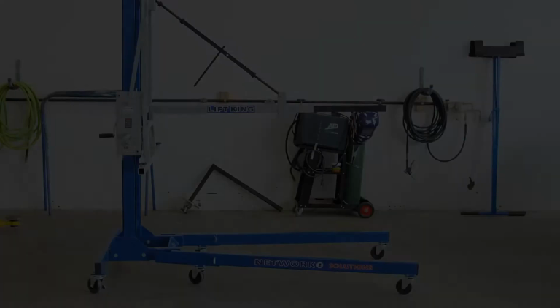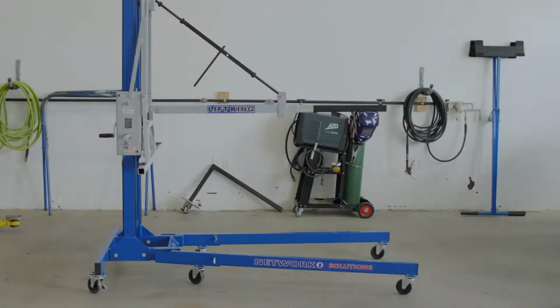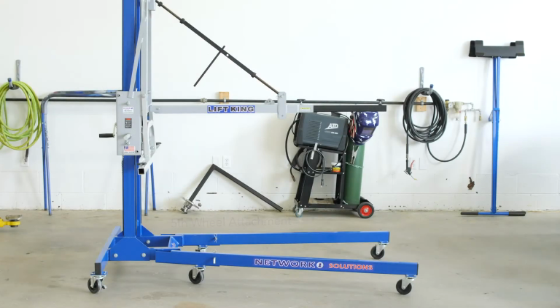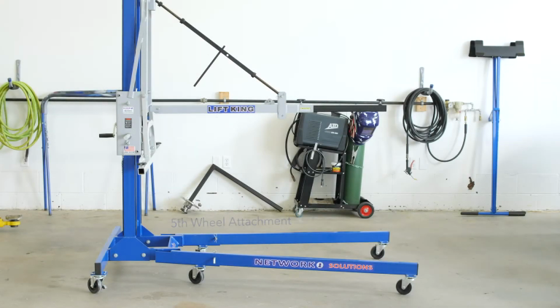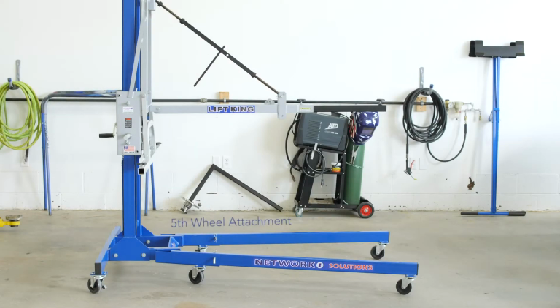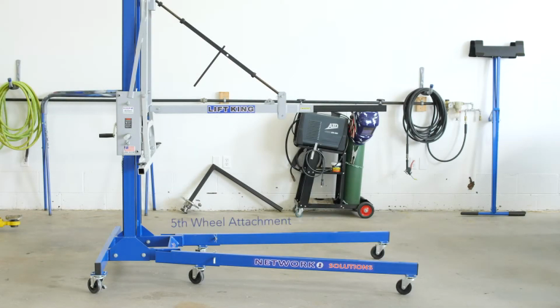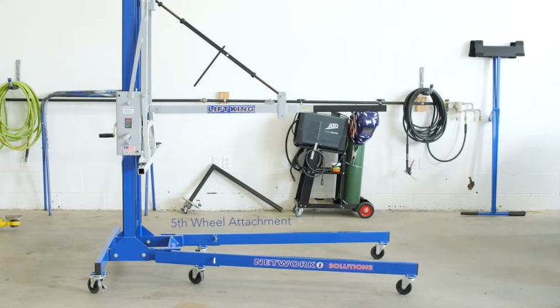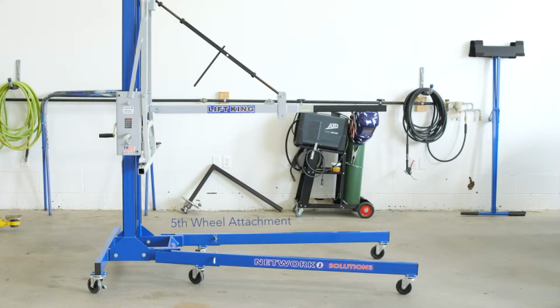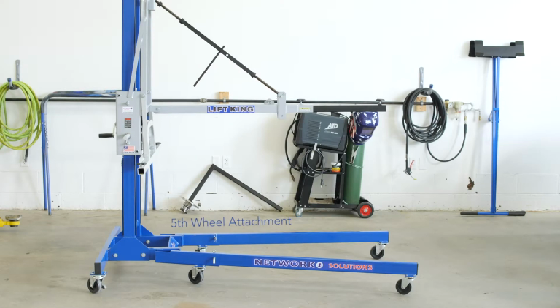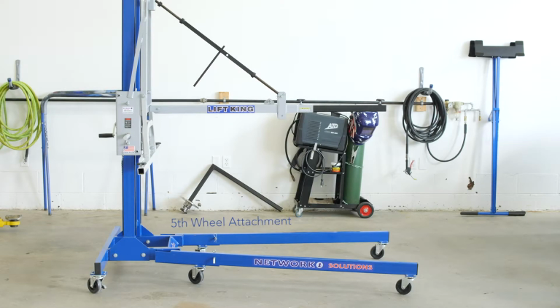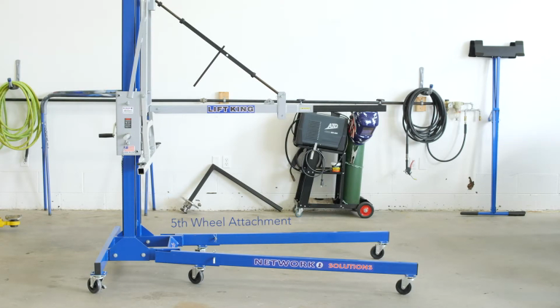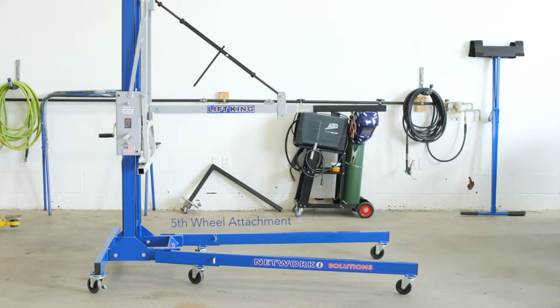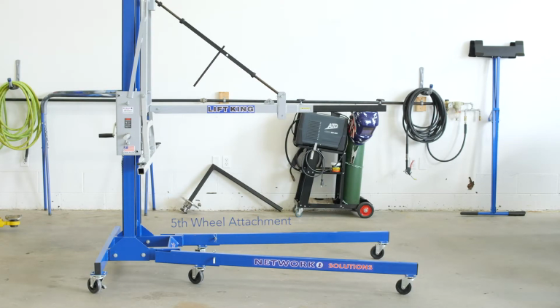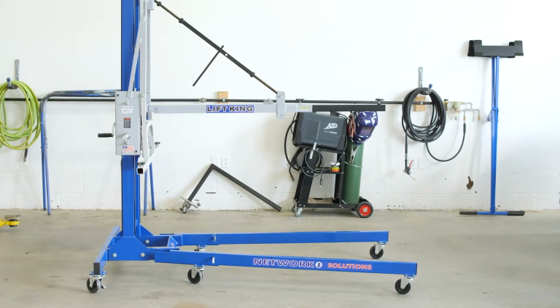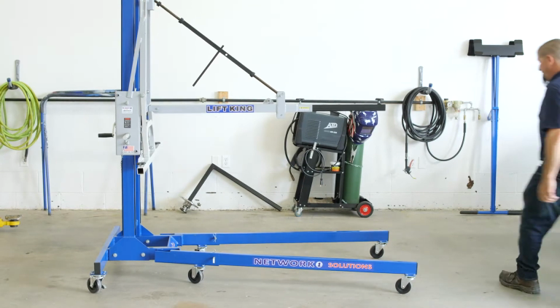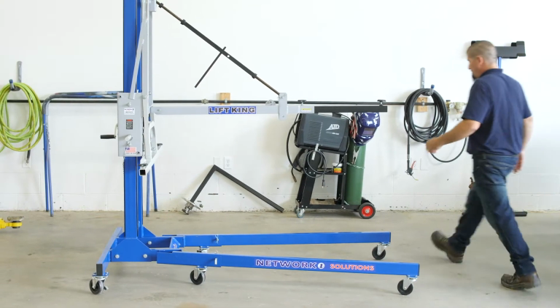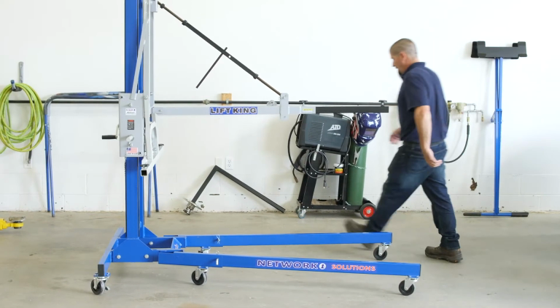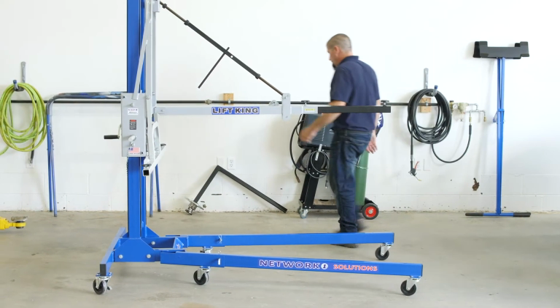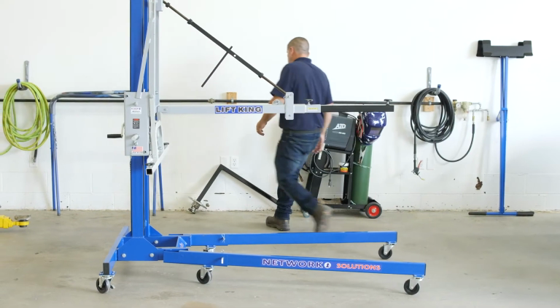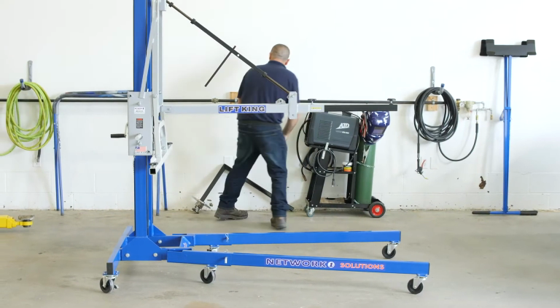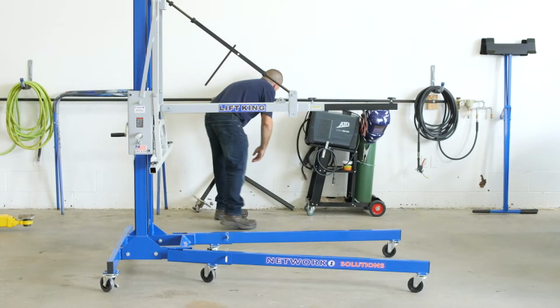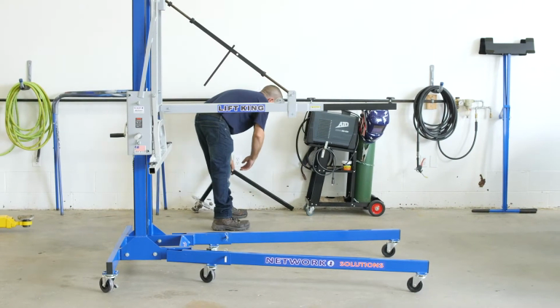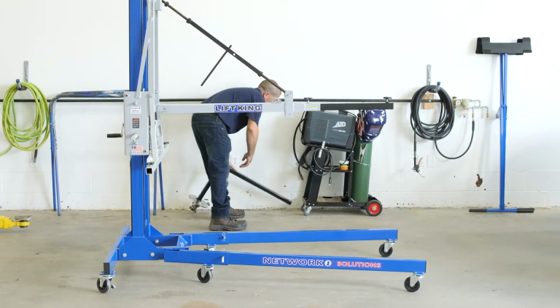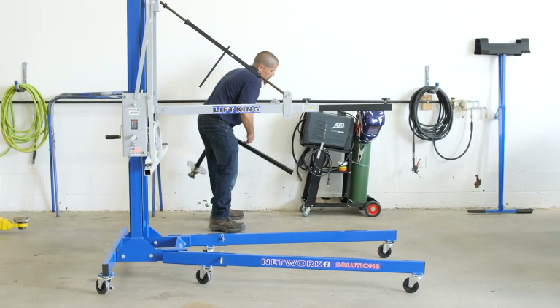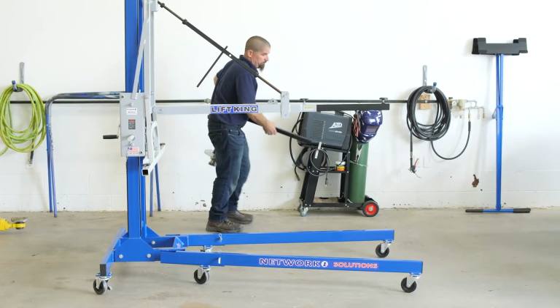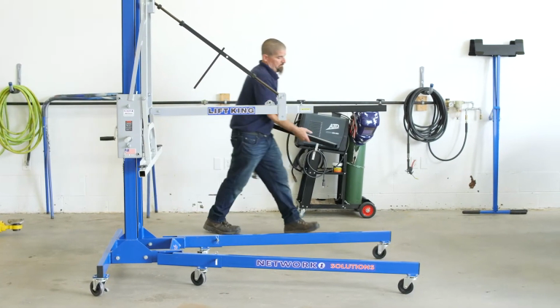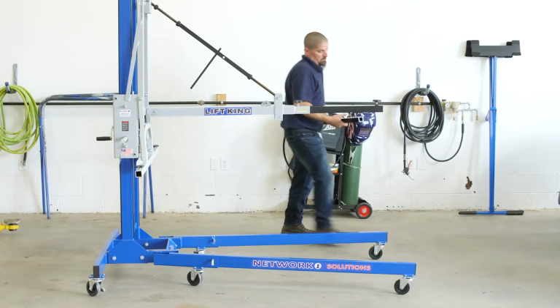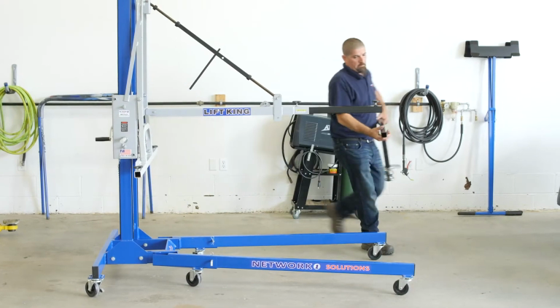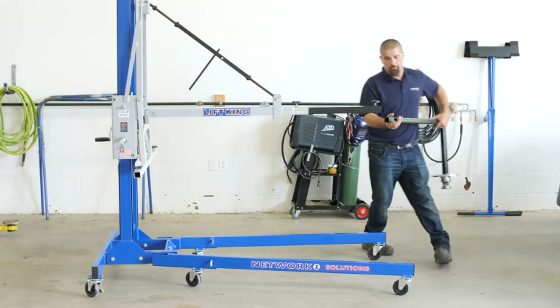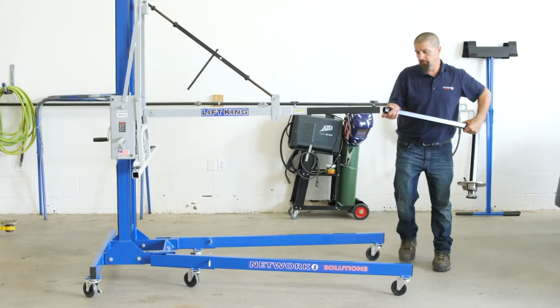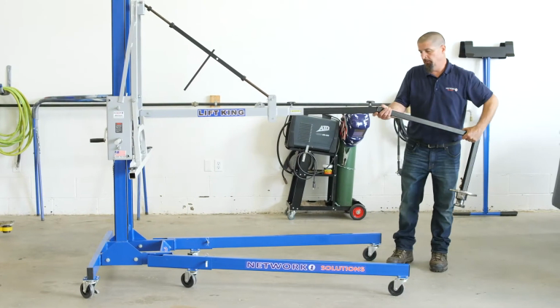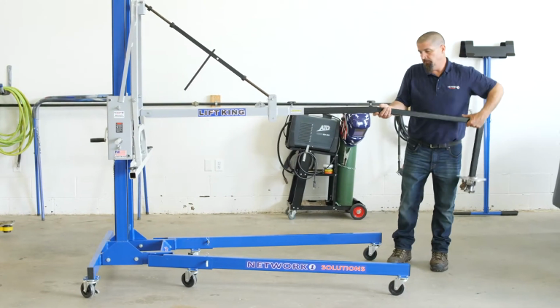Today I would like to introduce the new fifth wheel attachment that allows one technician to remove or install fifth wheels on light duty and heavy duty trucks. Our technician will install the fifth wheel attachment and demonstrate the removal and installation process.